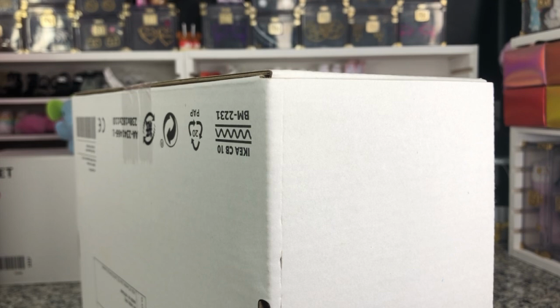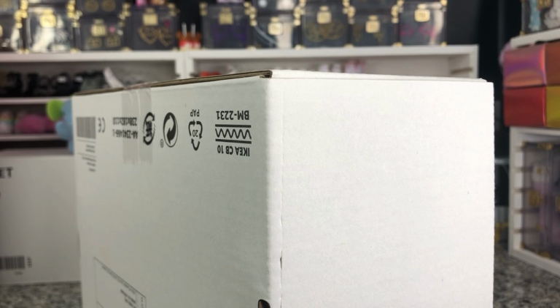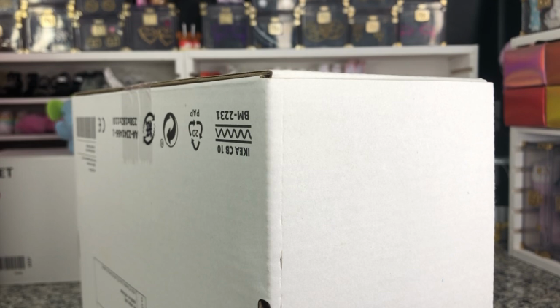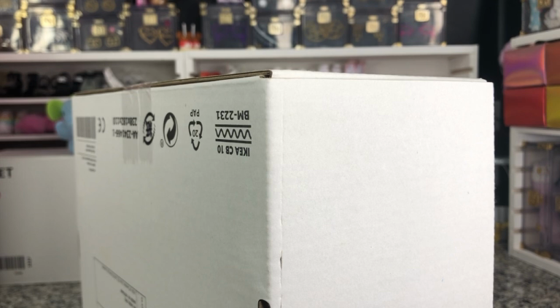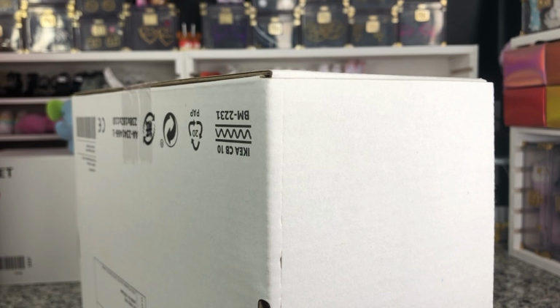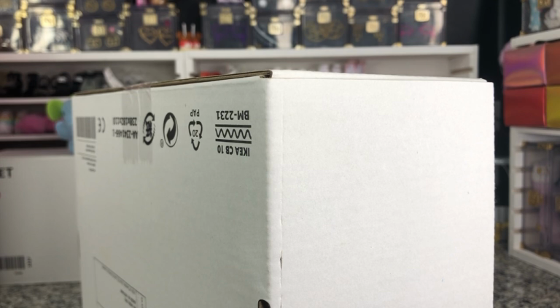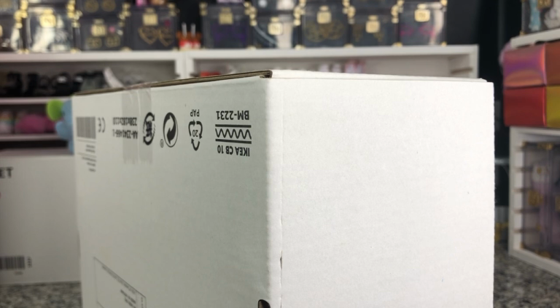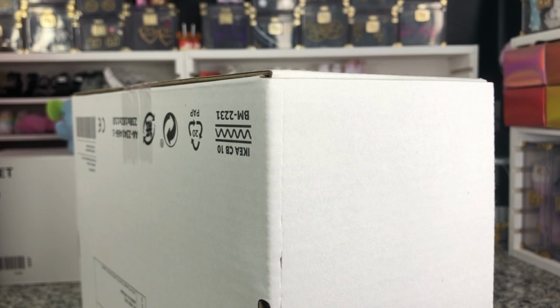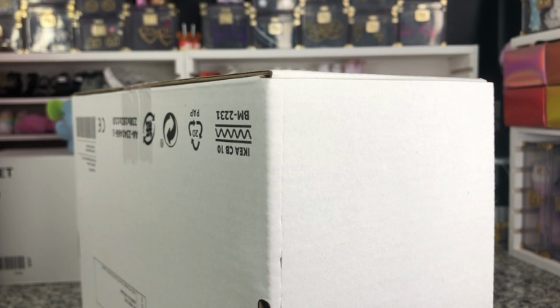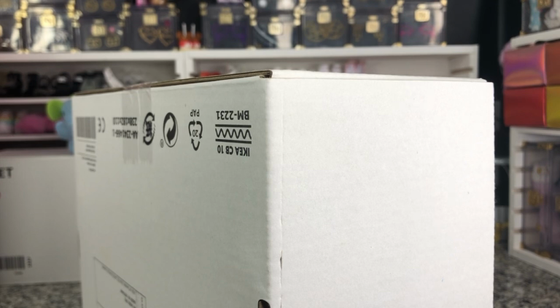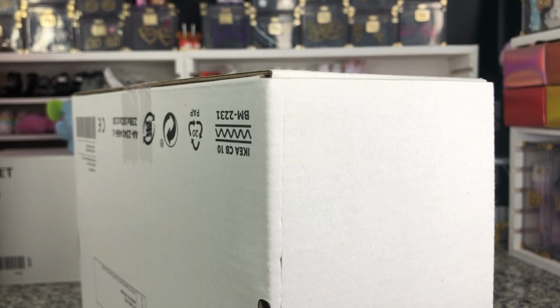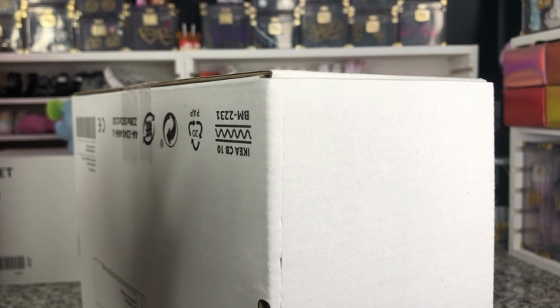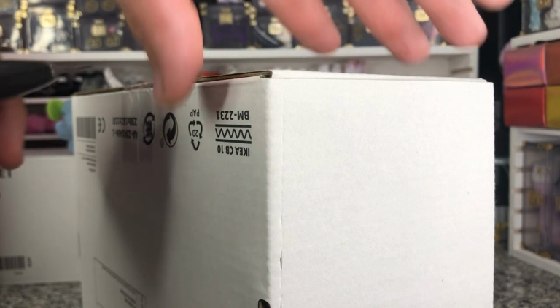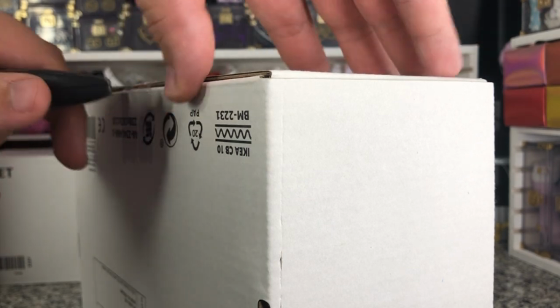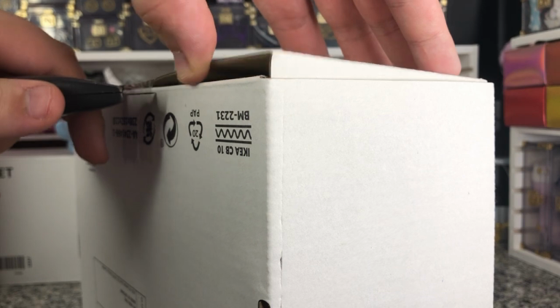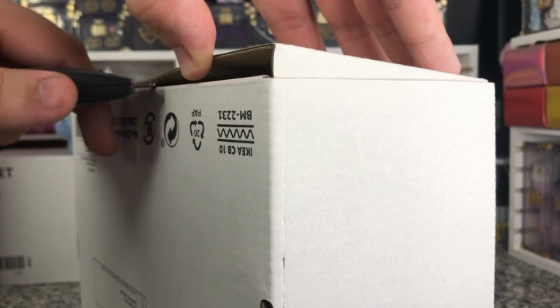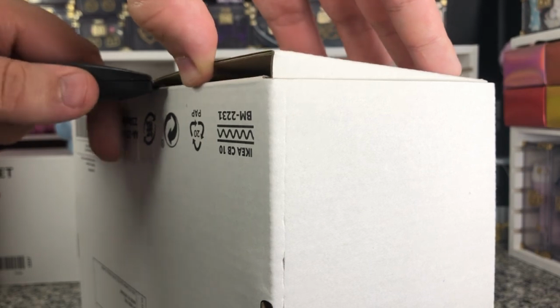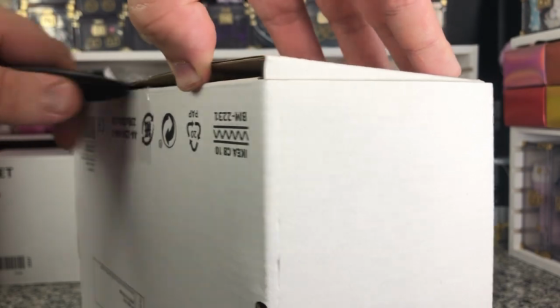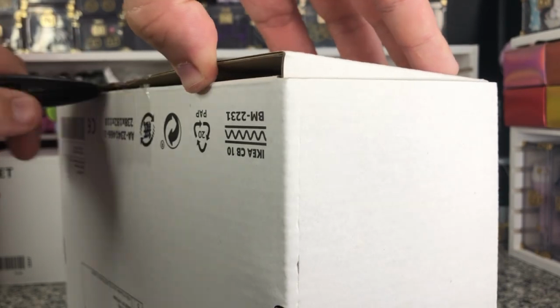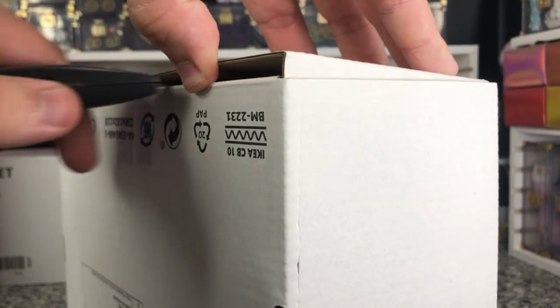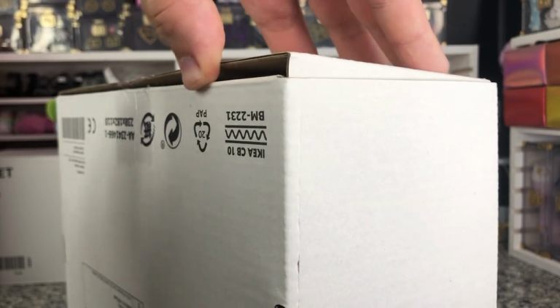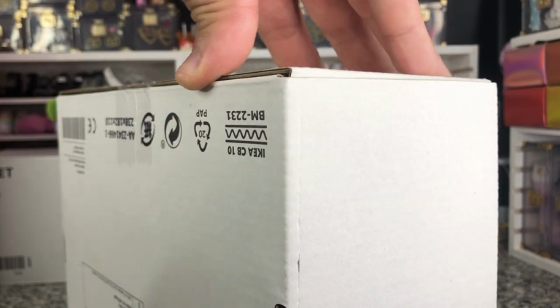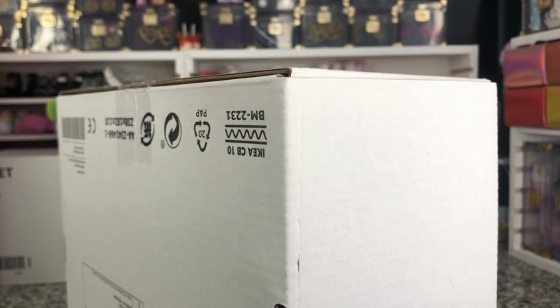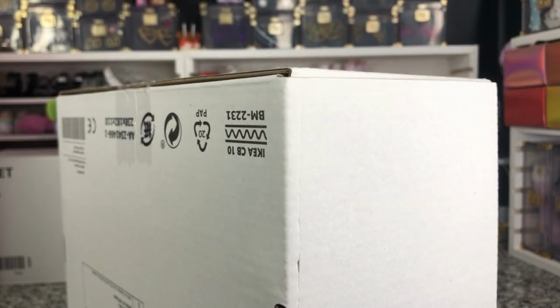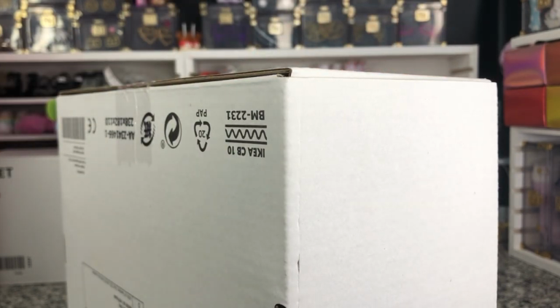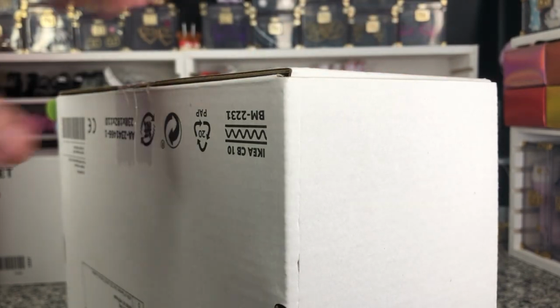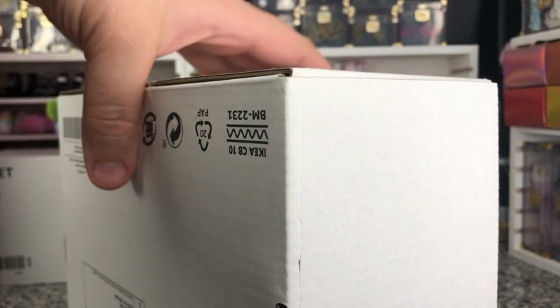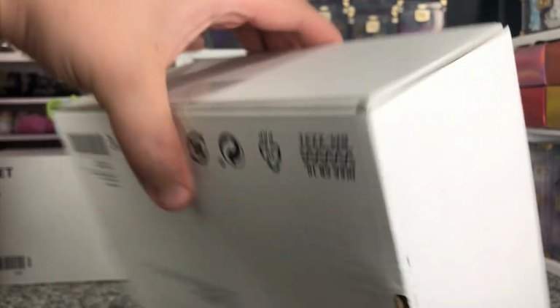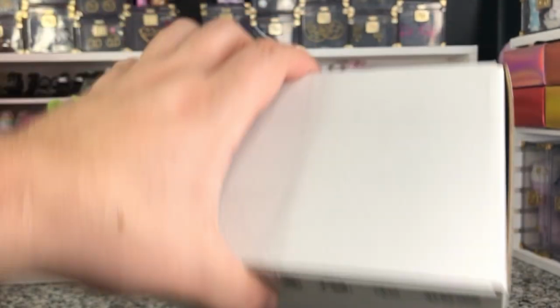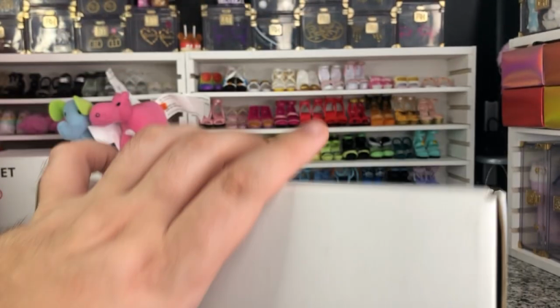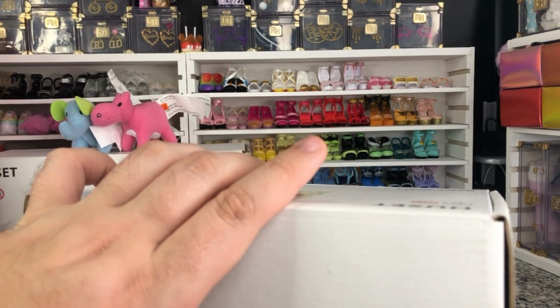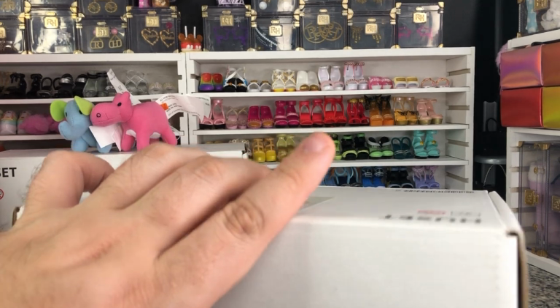Barbie charges me $15 for a little furniture pack that's just all the same molds they've been using in dream houses for years.